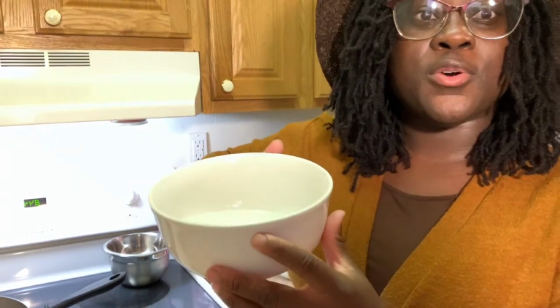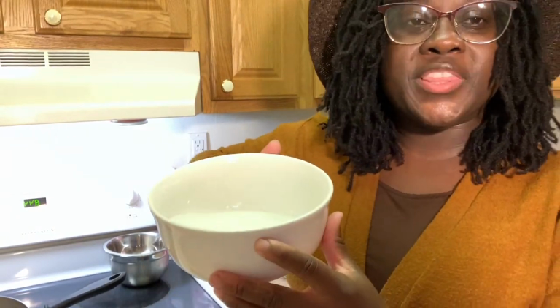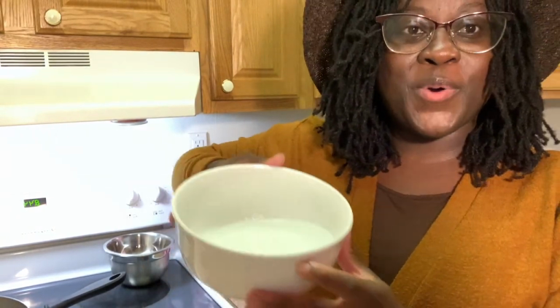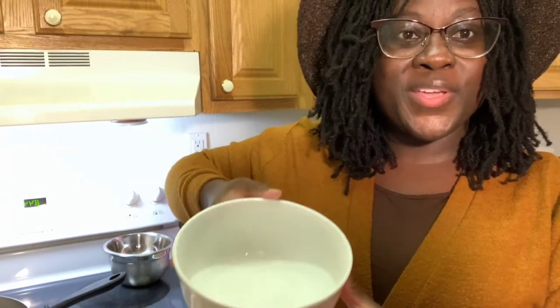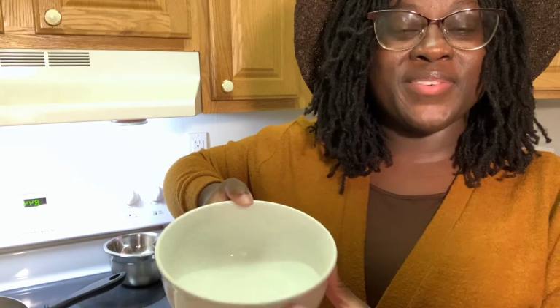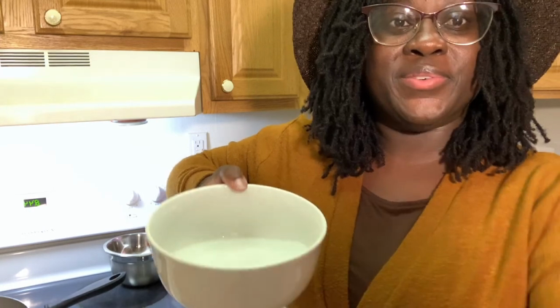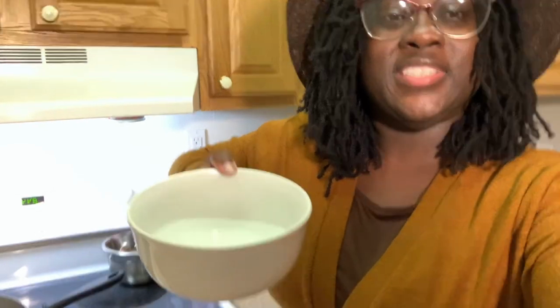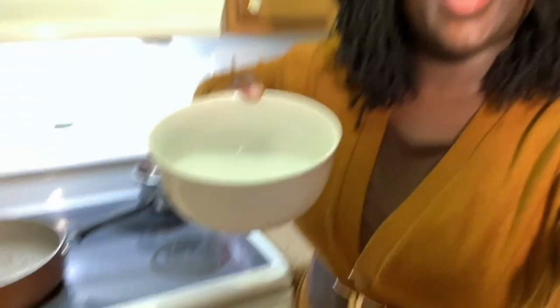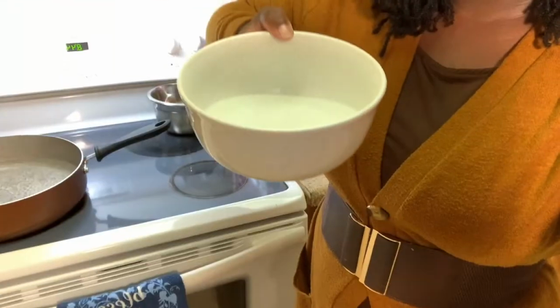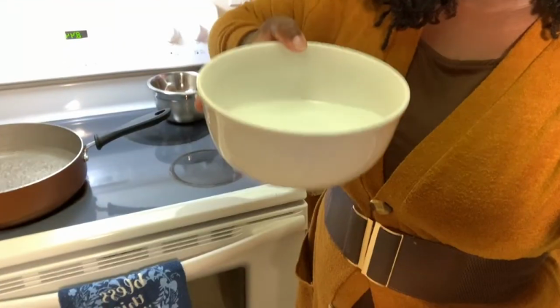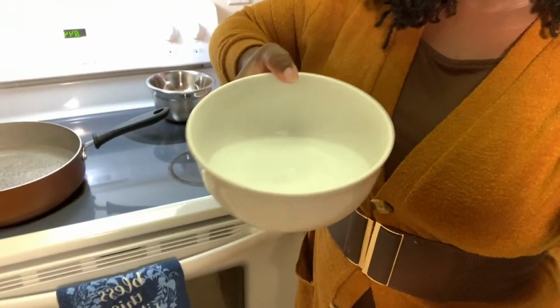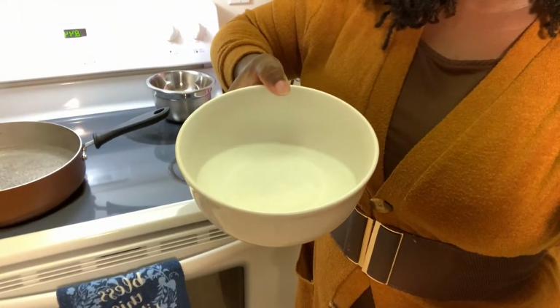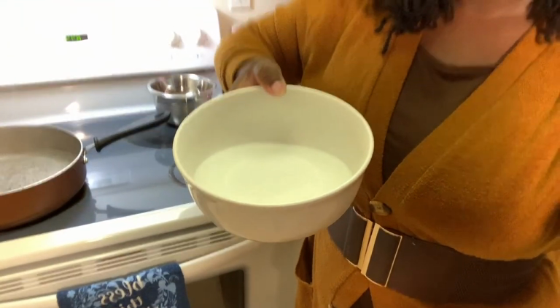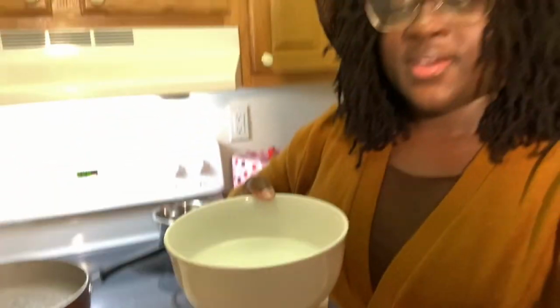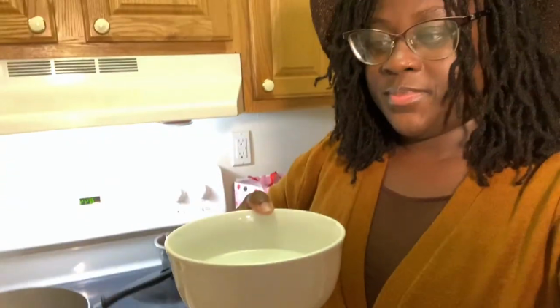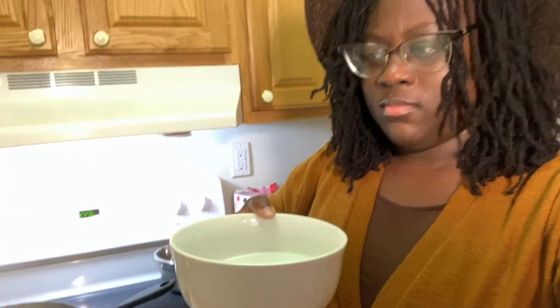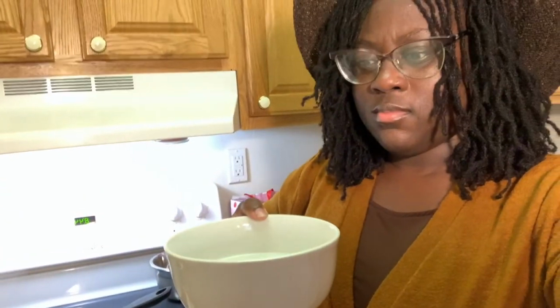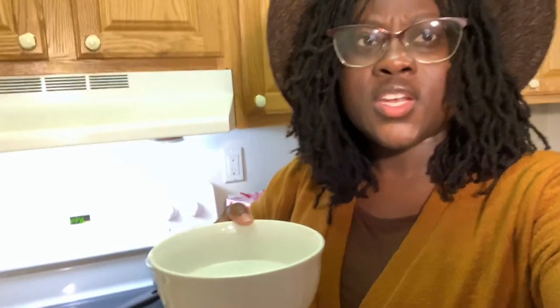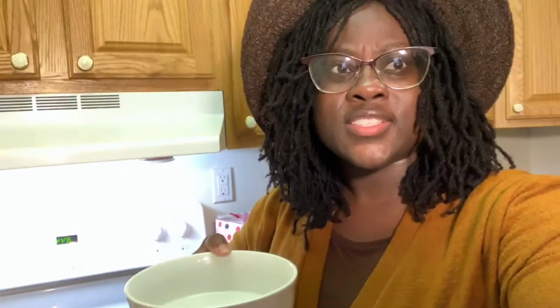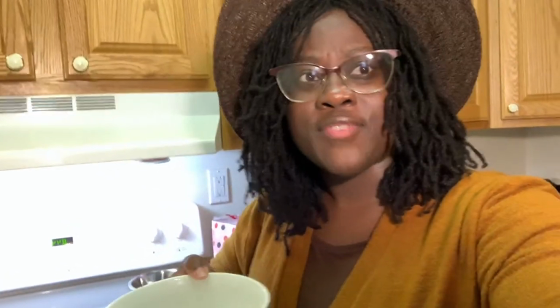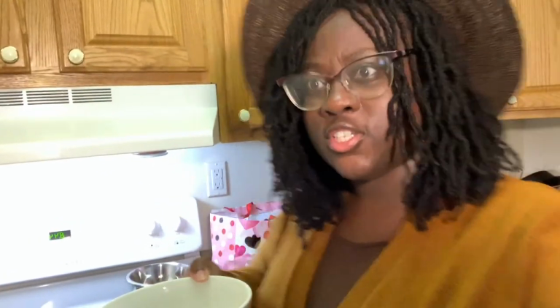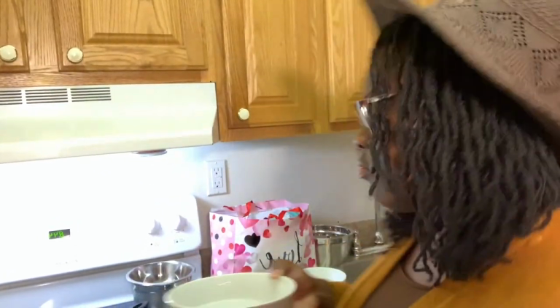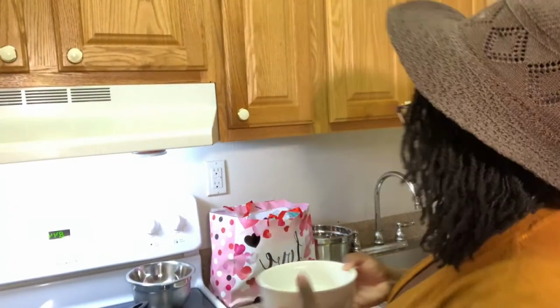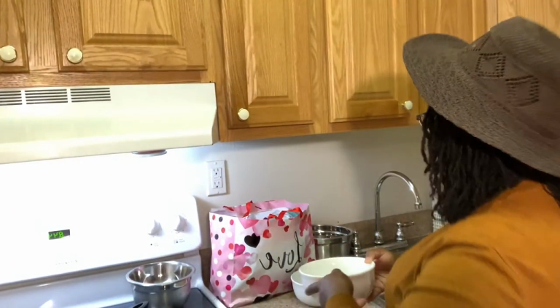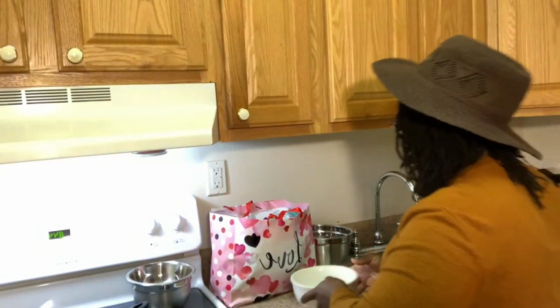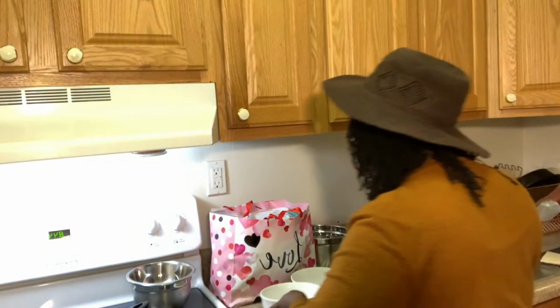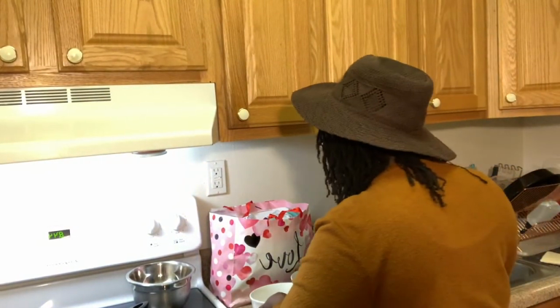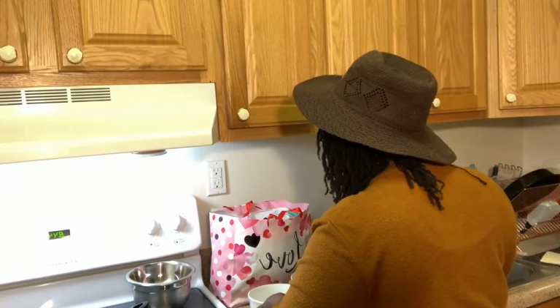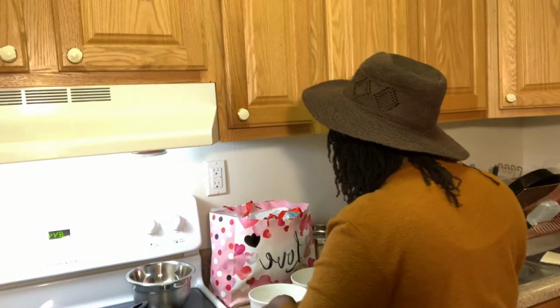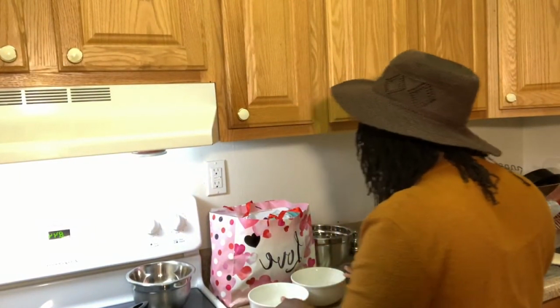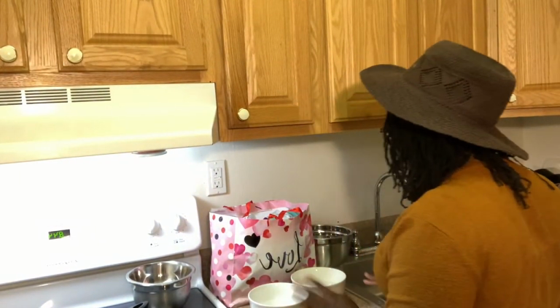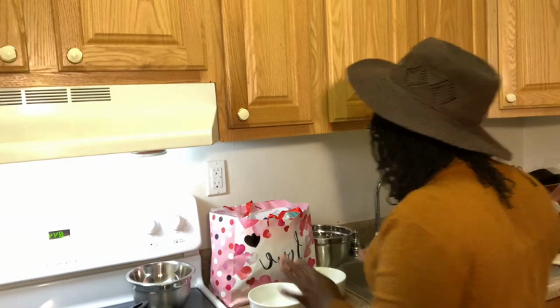With this bowl you can't really see, but I filled it a little less than half of each bowl. That's going to be my water portion for each one.